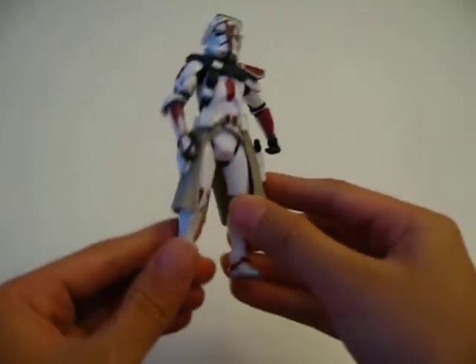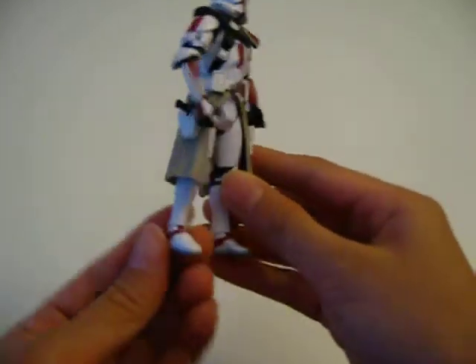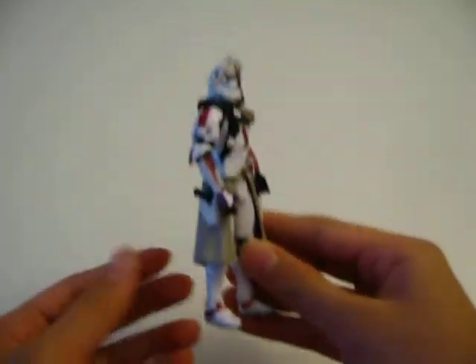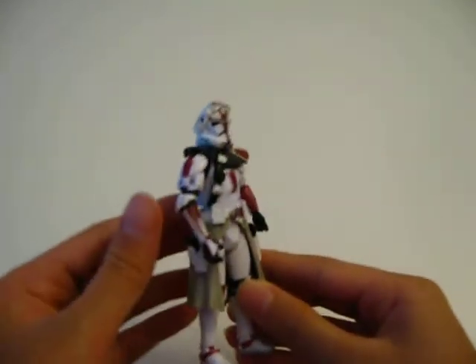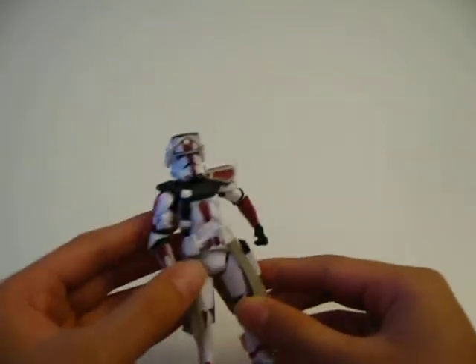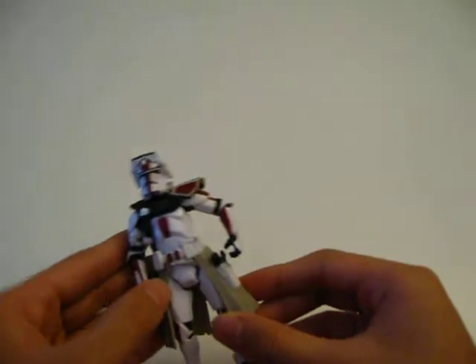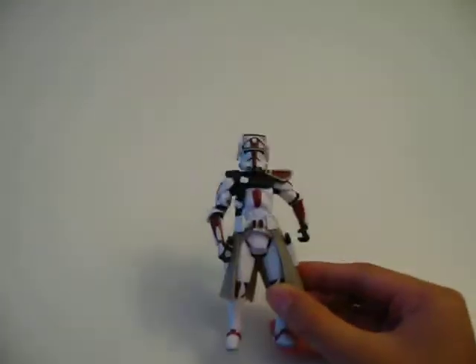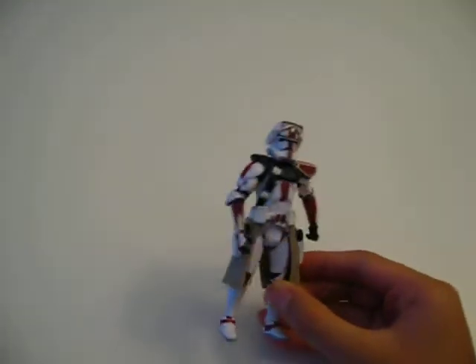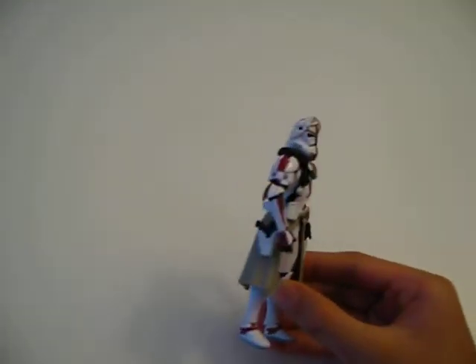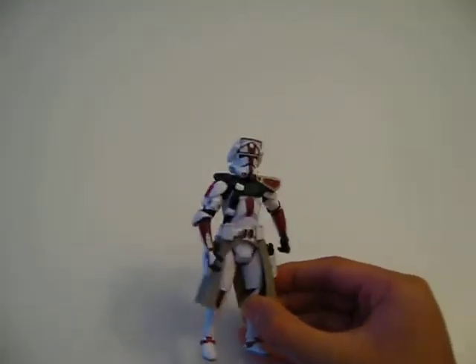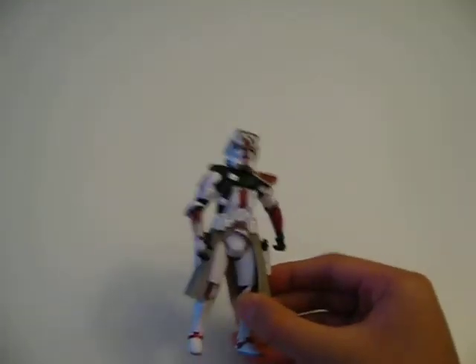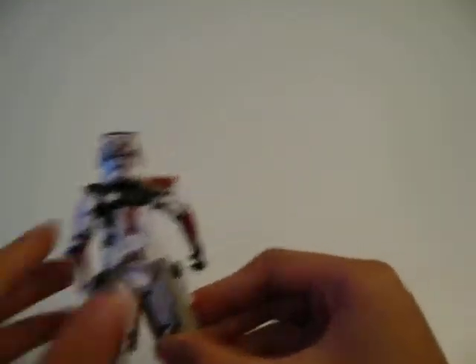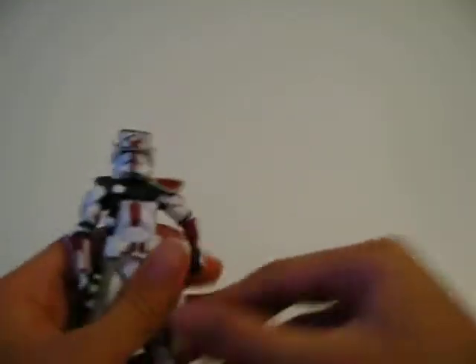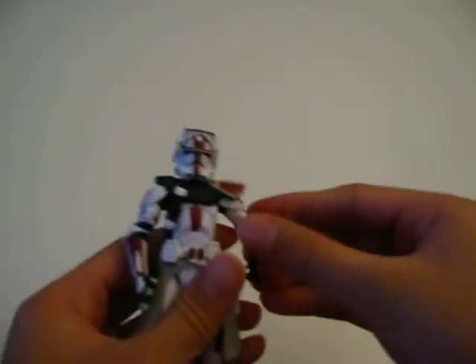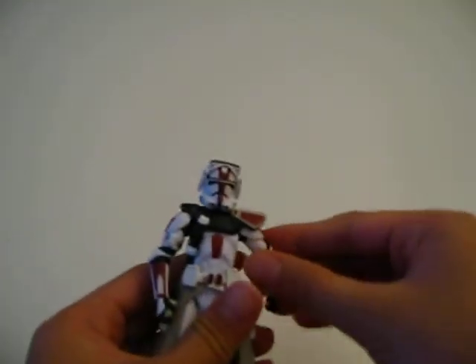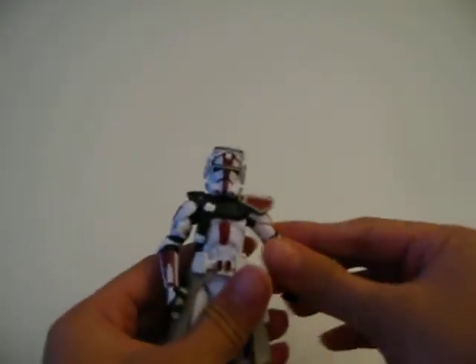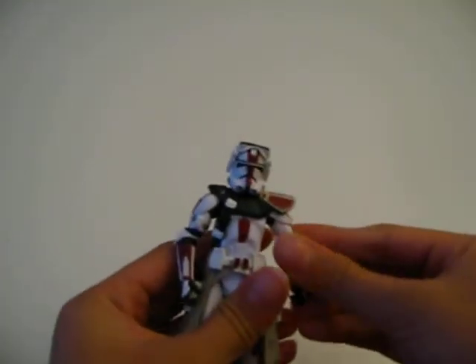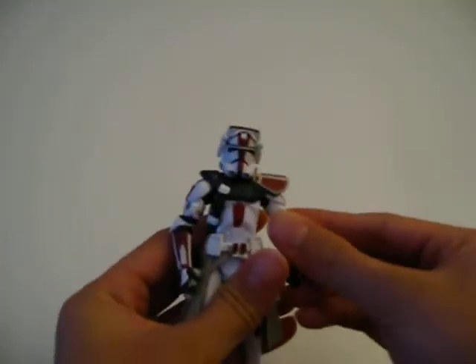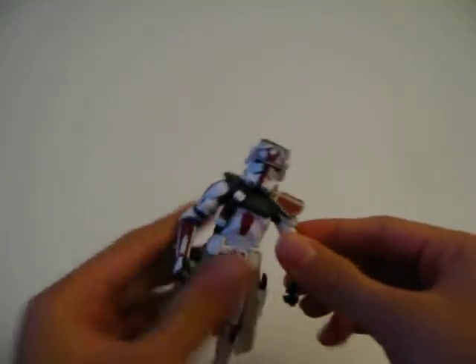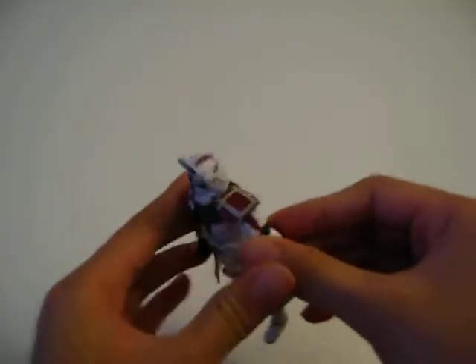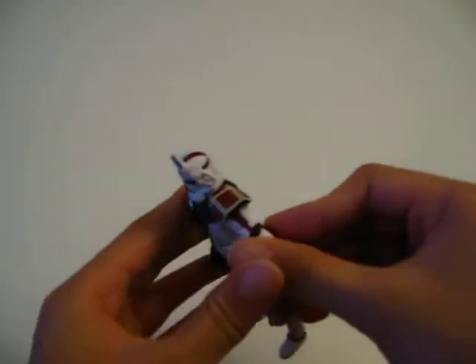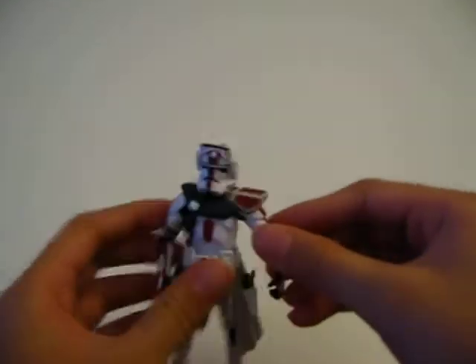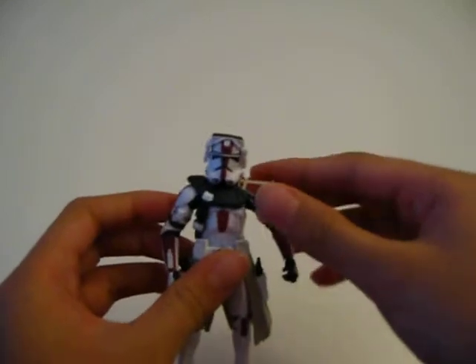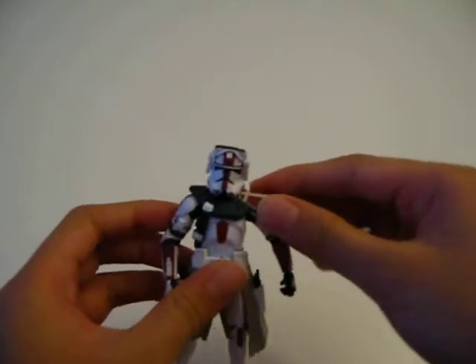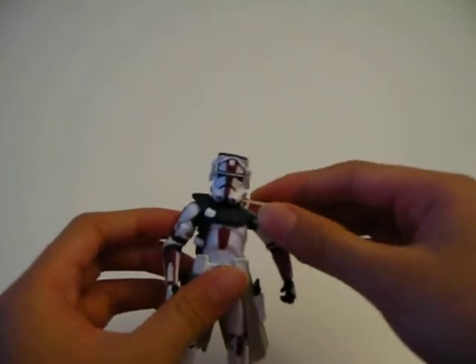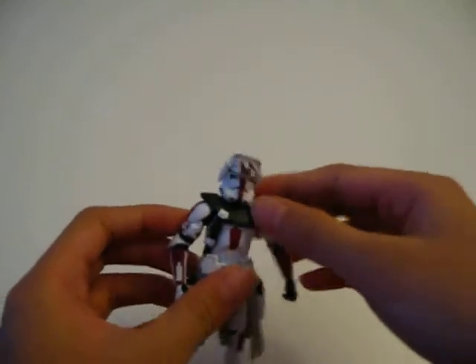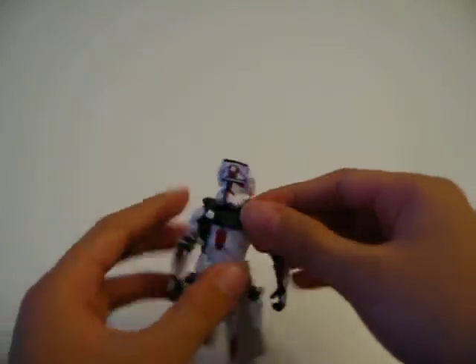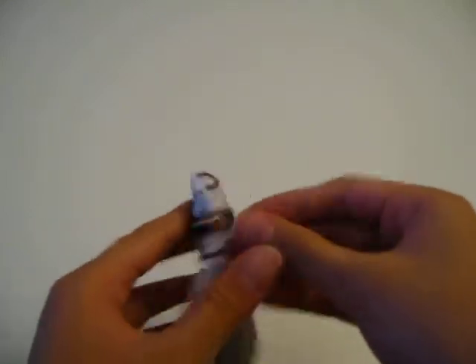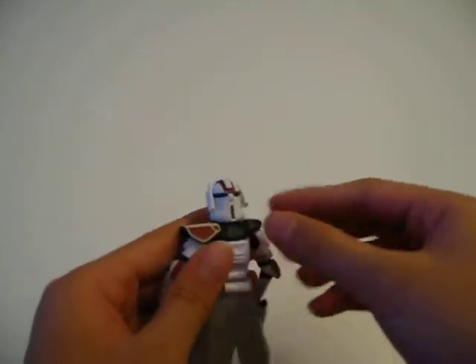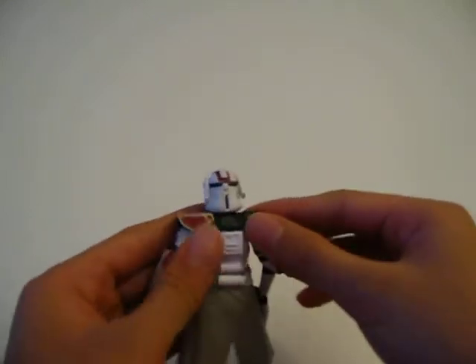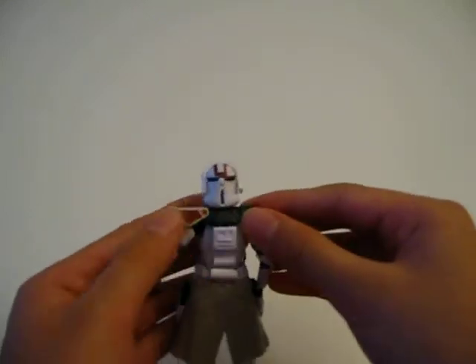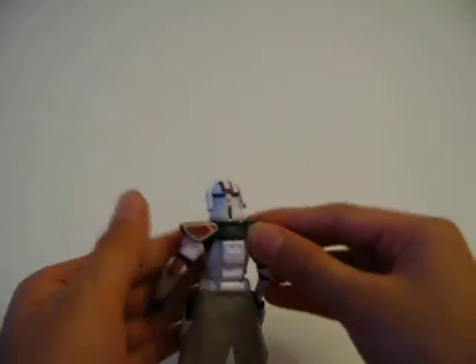Very nice dark red paint scheme. Also a very nice pauldron.